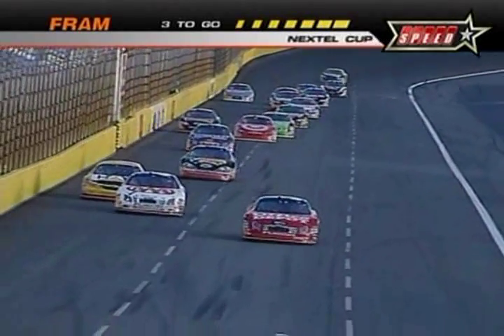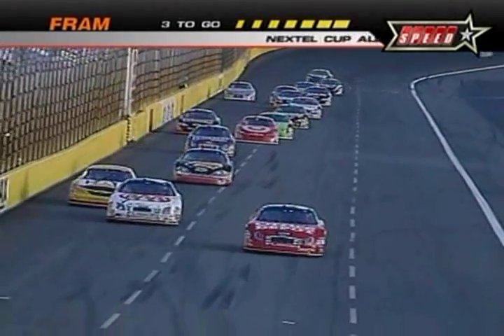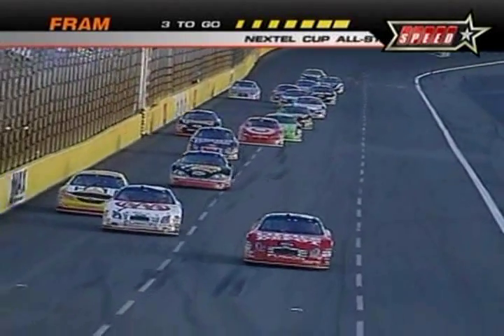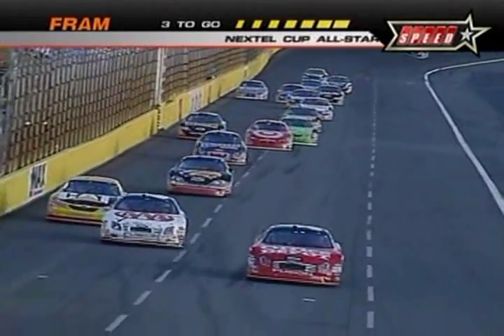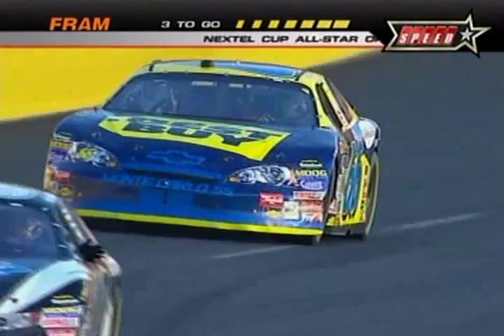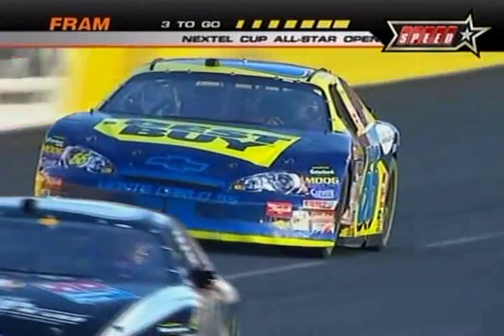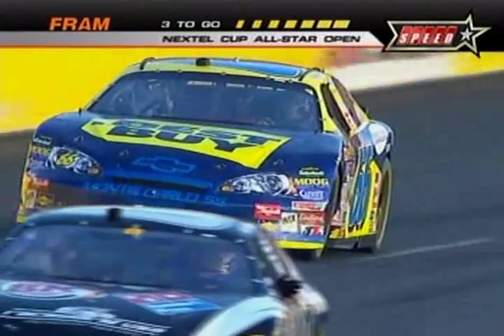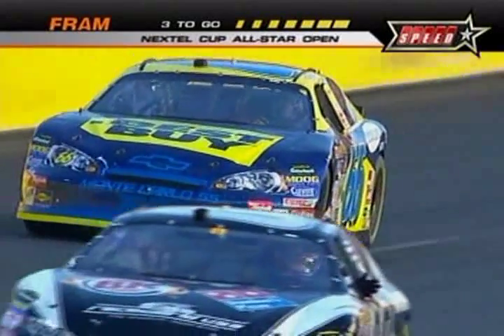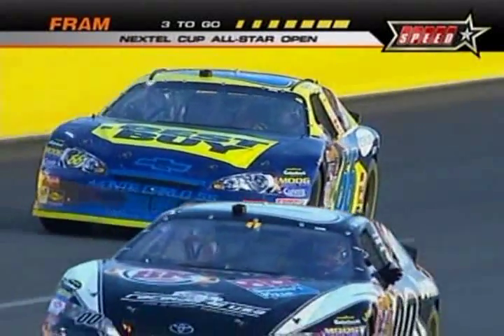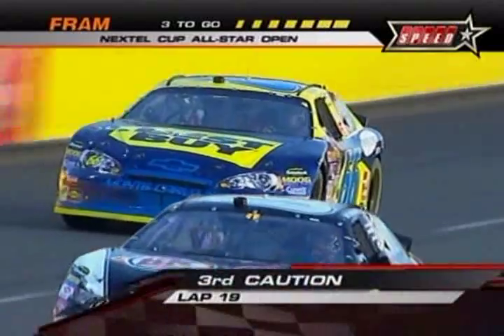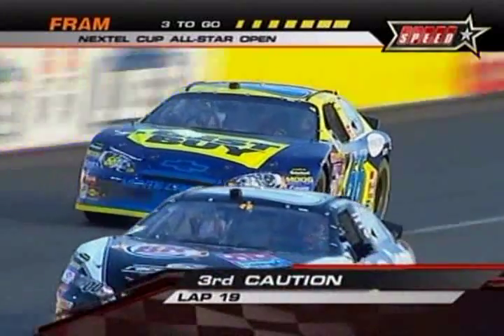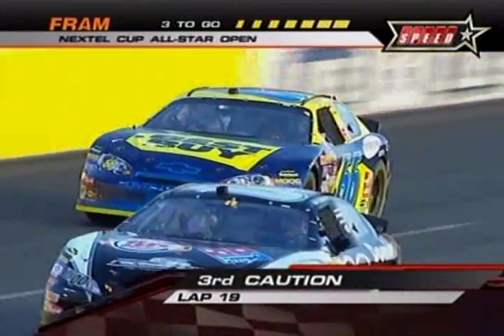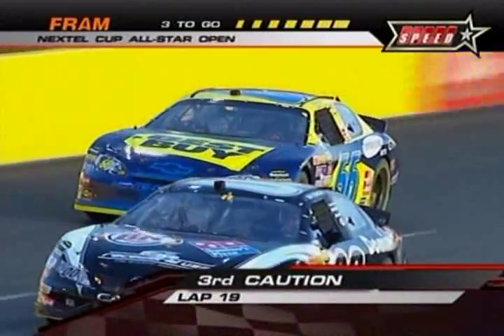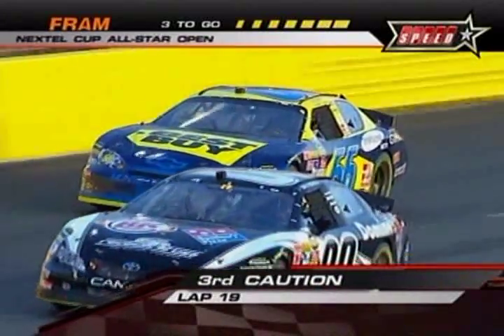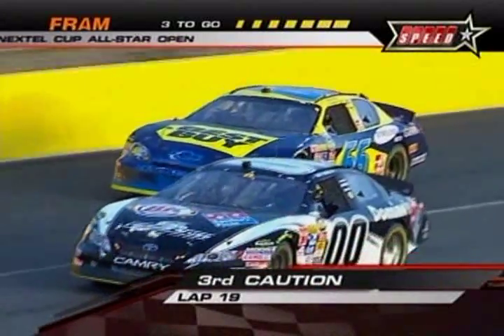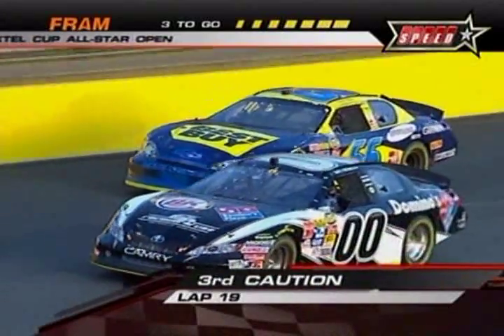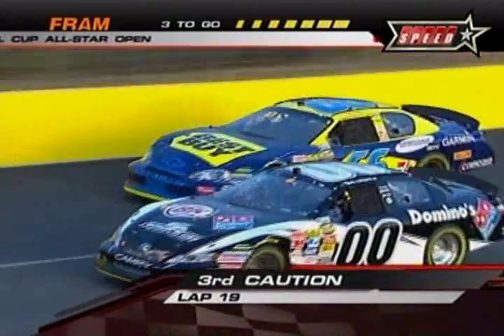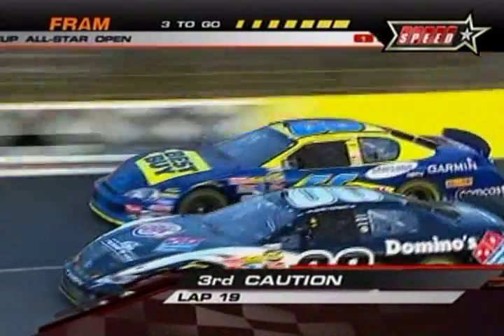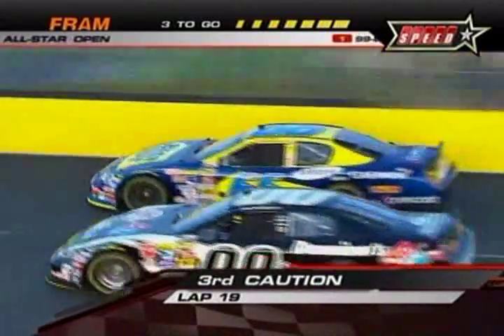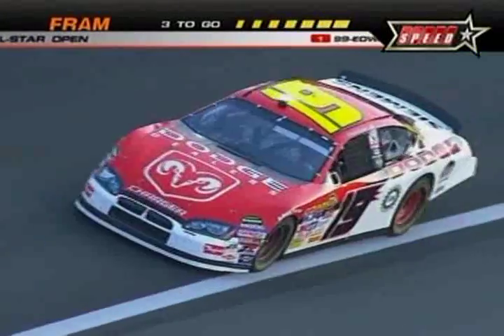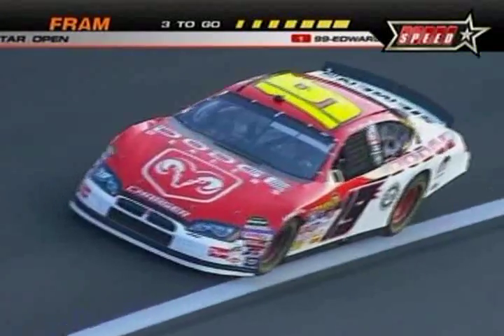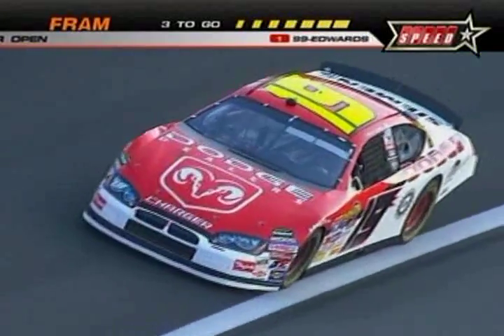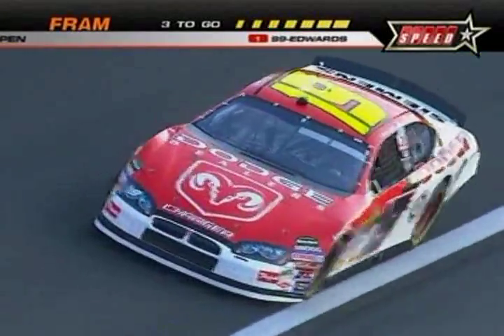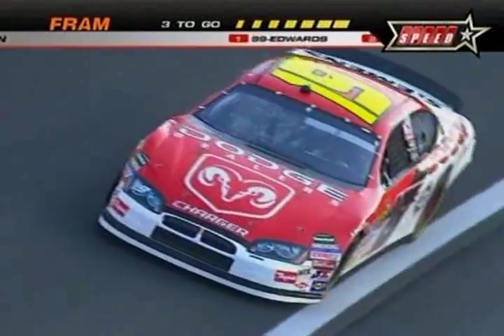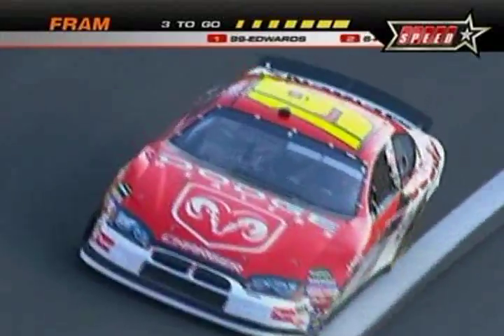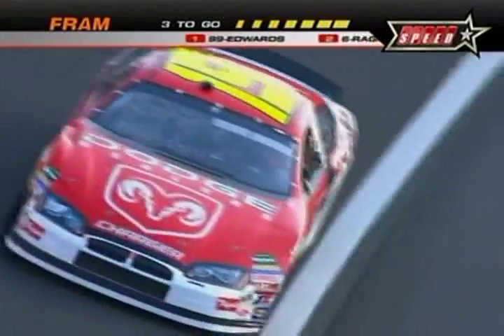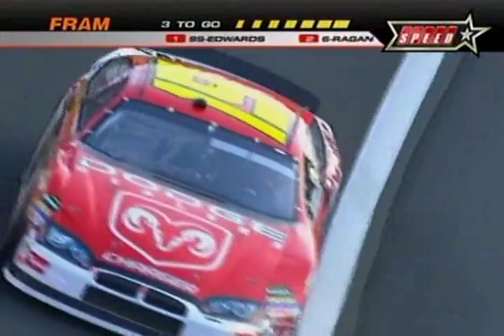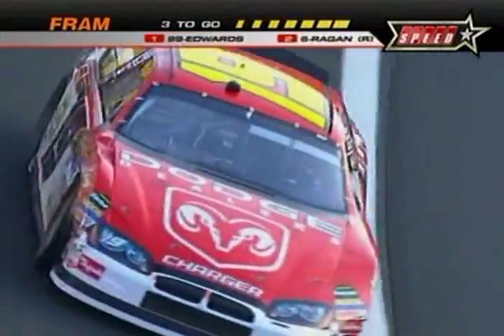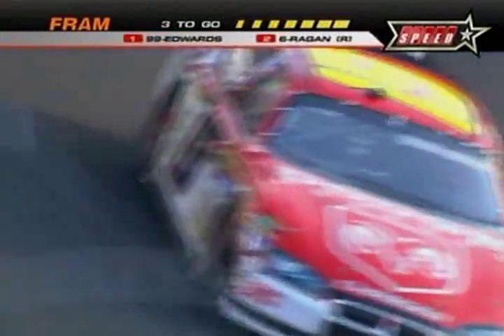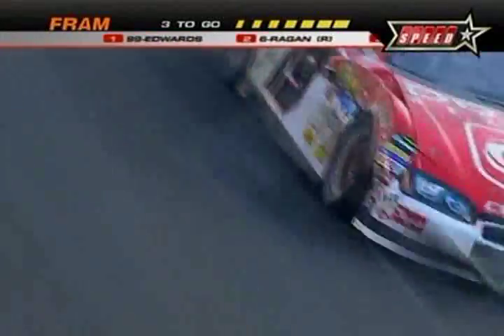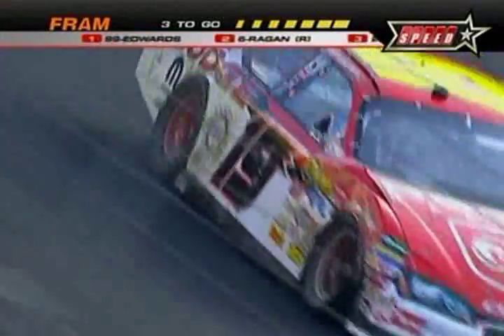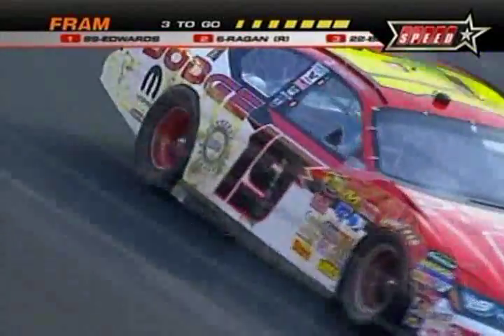I'm not sure. The 19 got into turn three a little hot. It almost looked like it had a tire going down. Was Jeff Green recreating the famed pass in the grass? I think Jeff Green probably didn't know that everybody was slowing down in front of him.